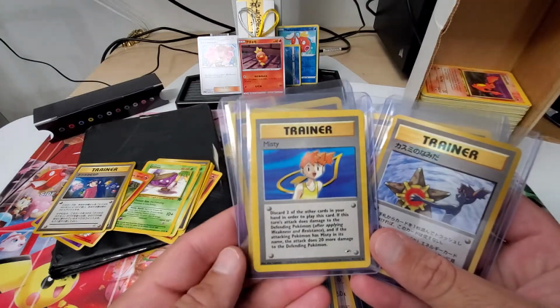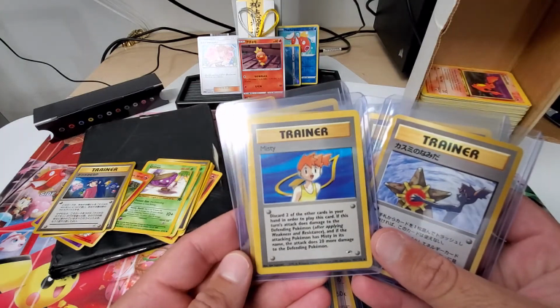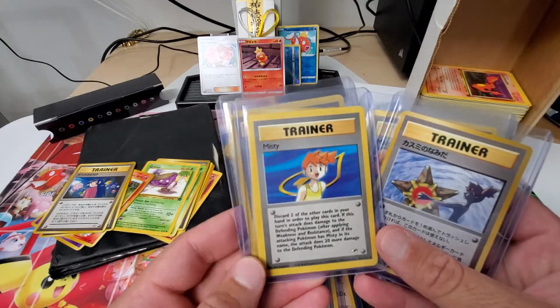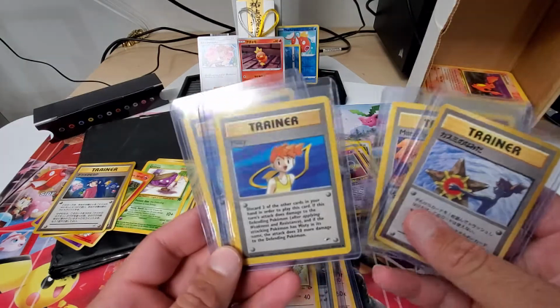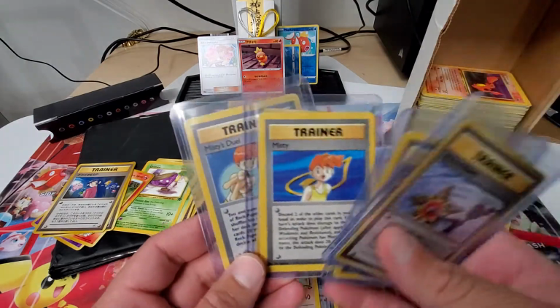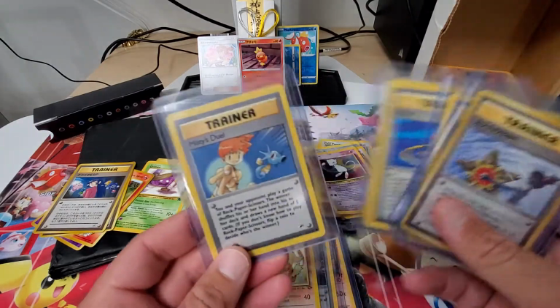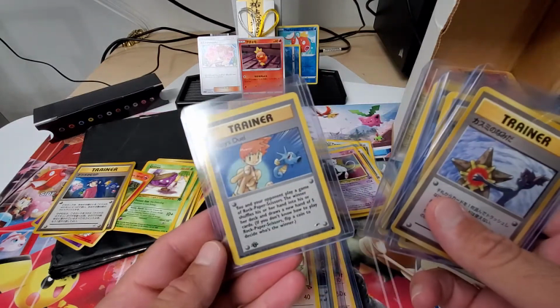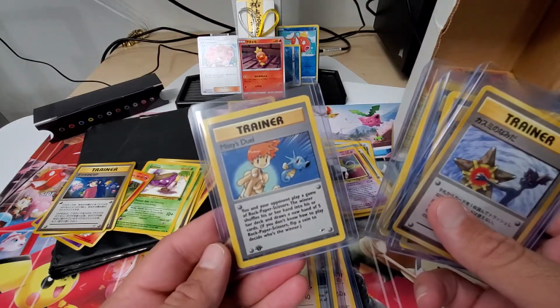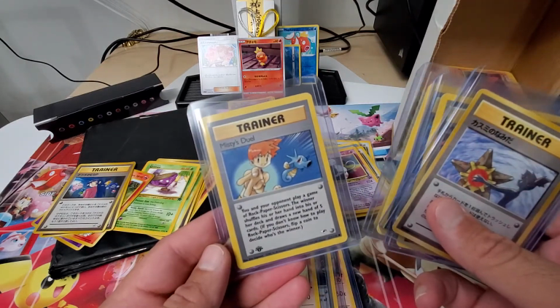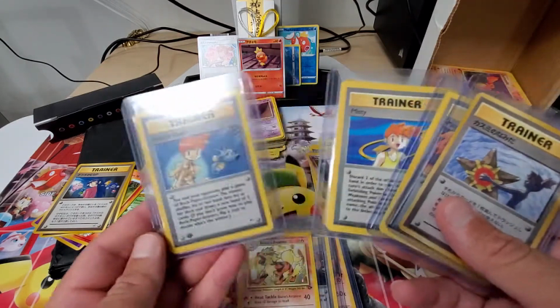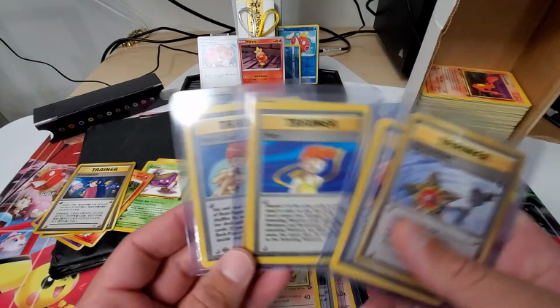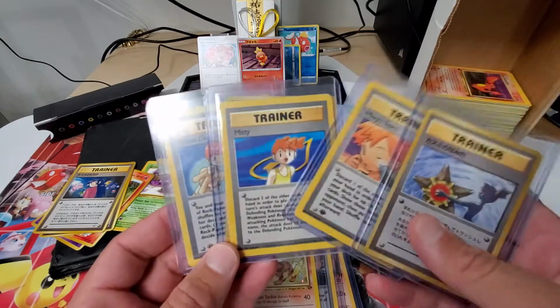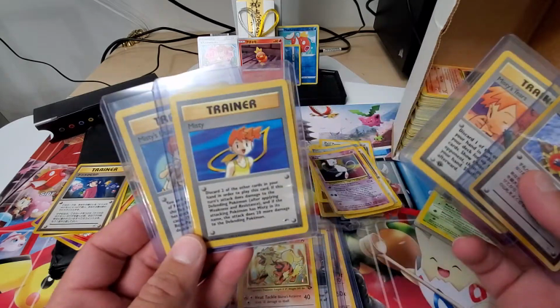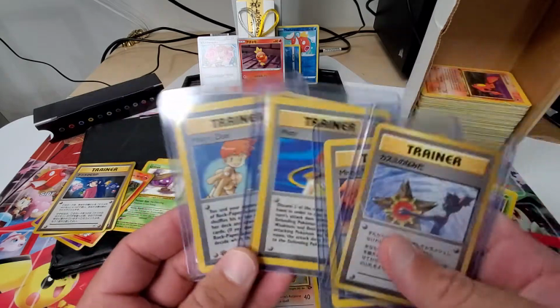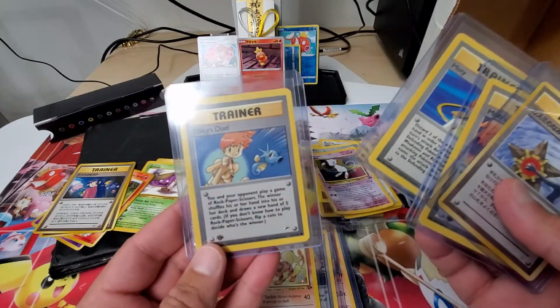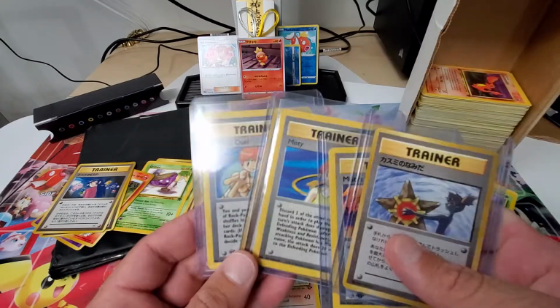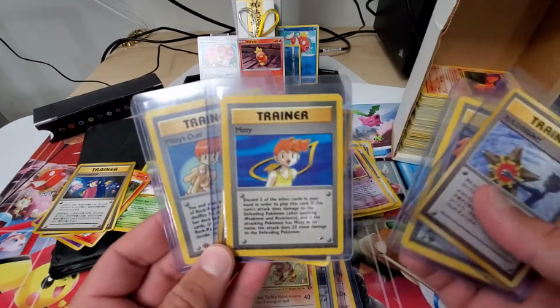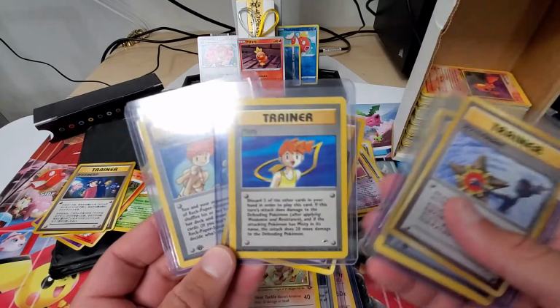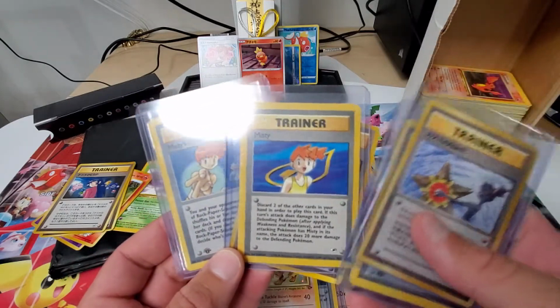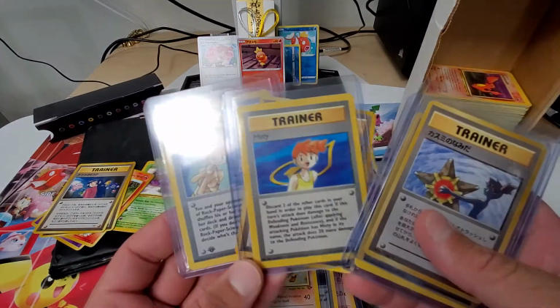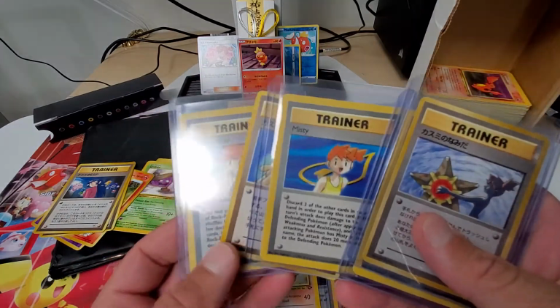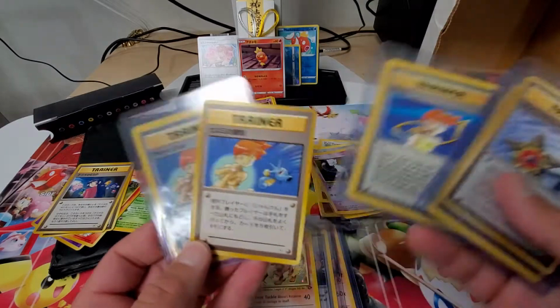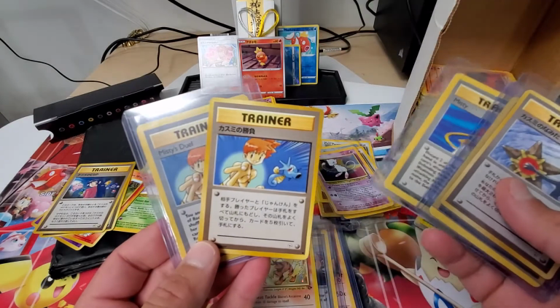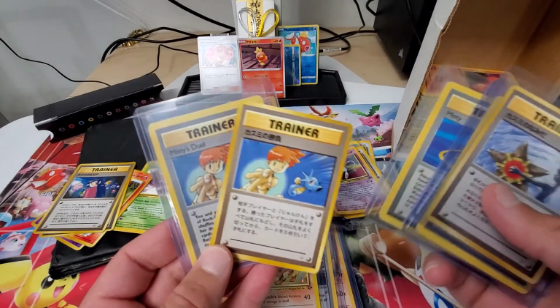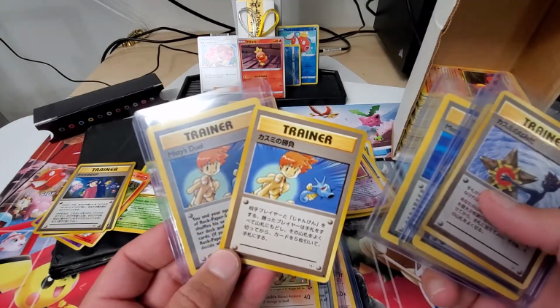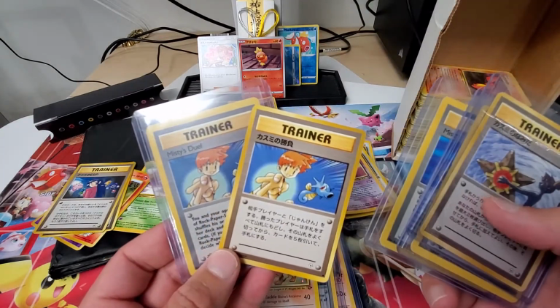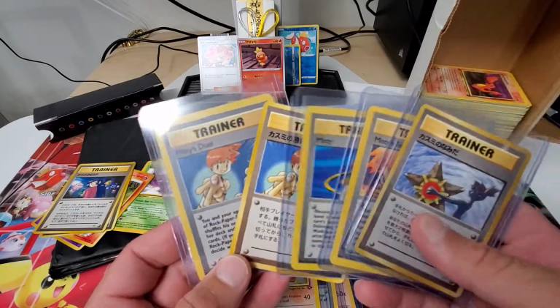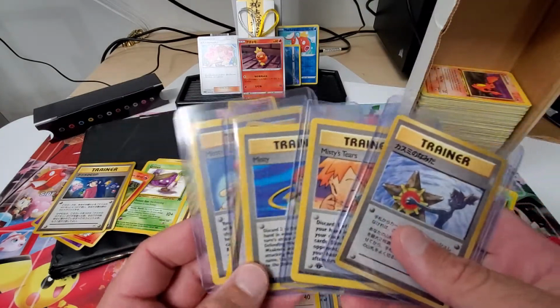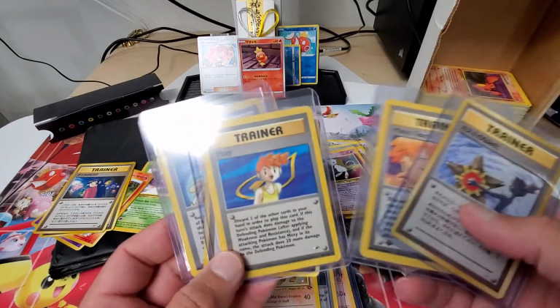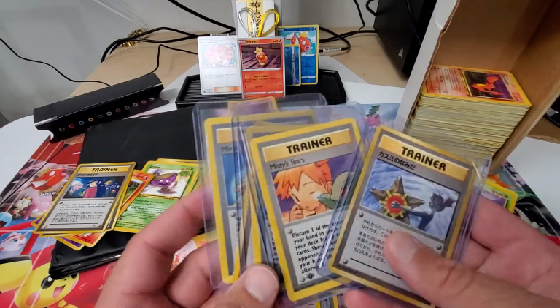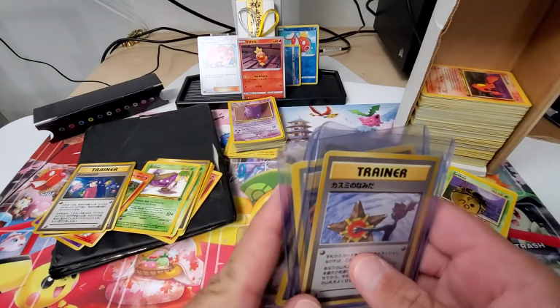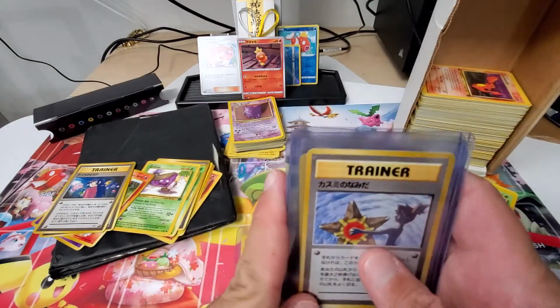And then I had another — just a Misty card. I thought it would have been a first edition. And then a first edition Misty's — out of all those, only one of those is not a first edition. And then a Japanese Misty's Duel. So there's my Misty collection.